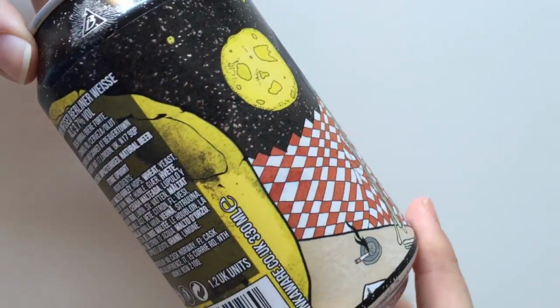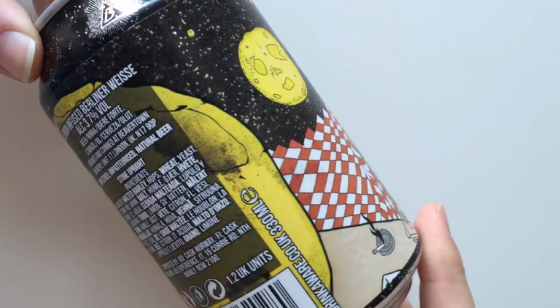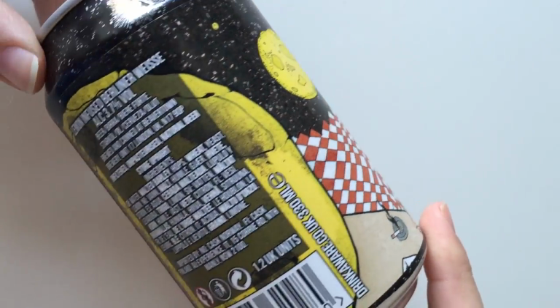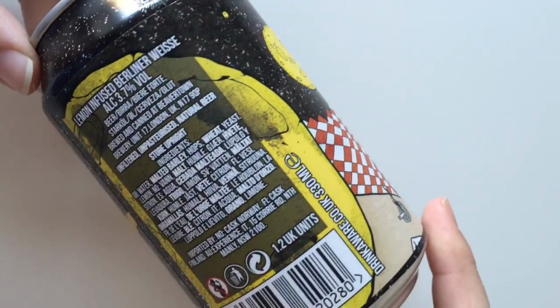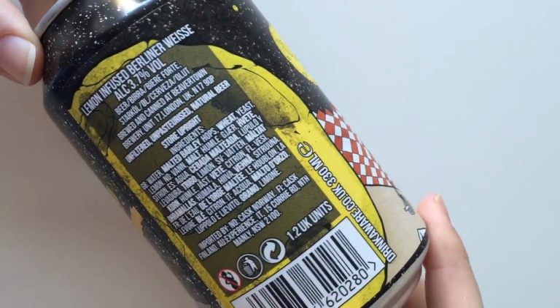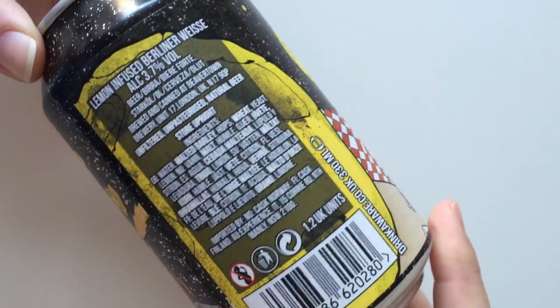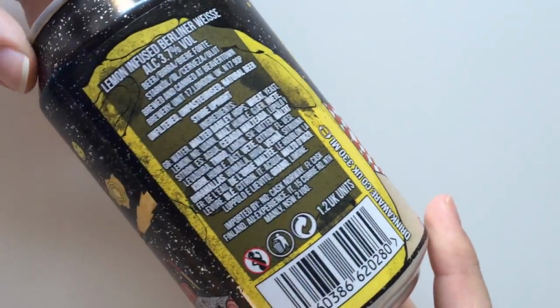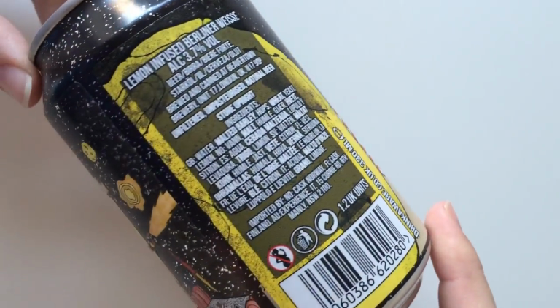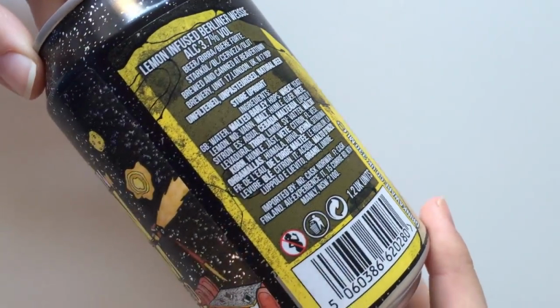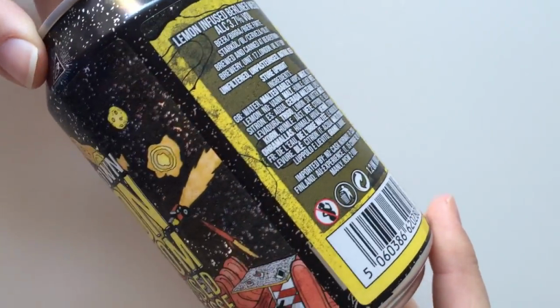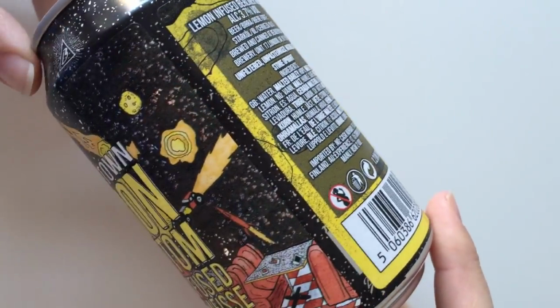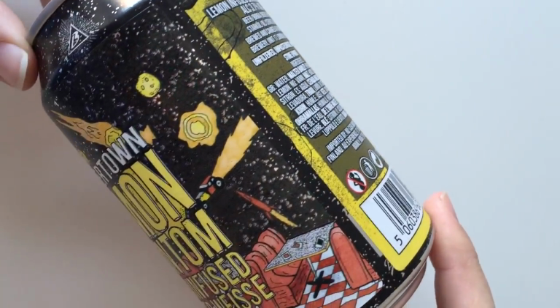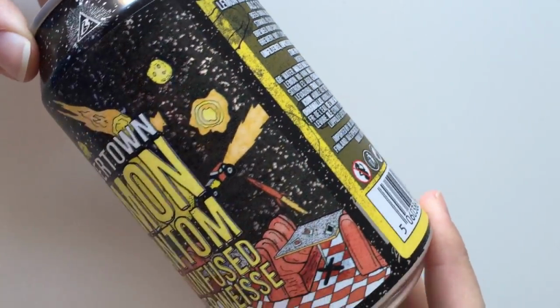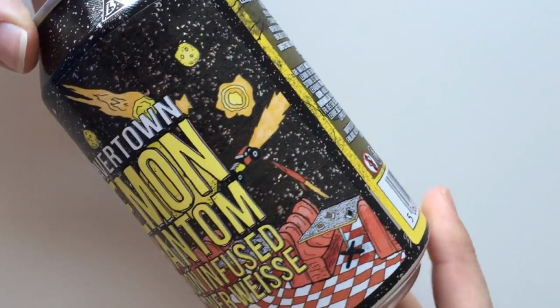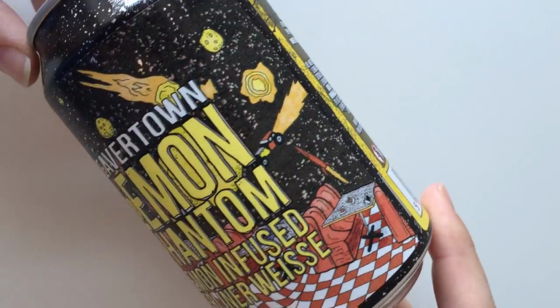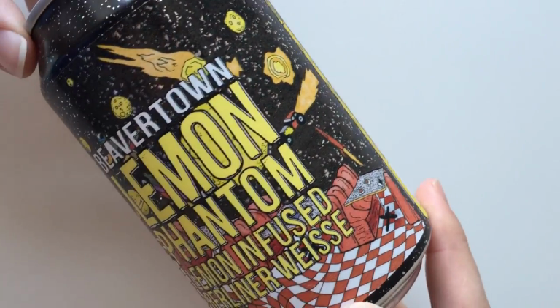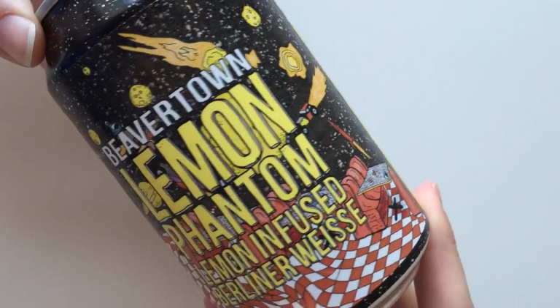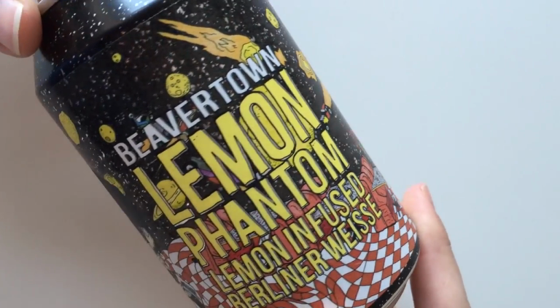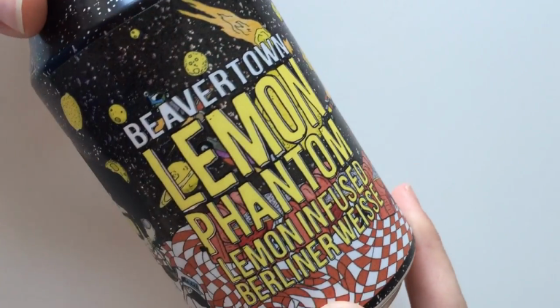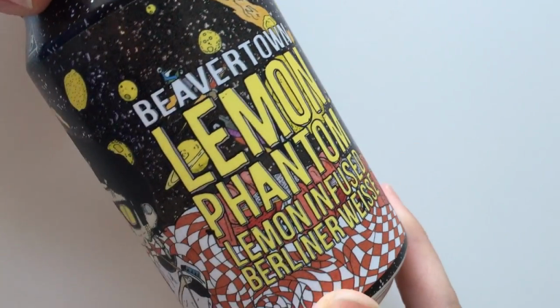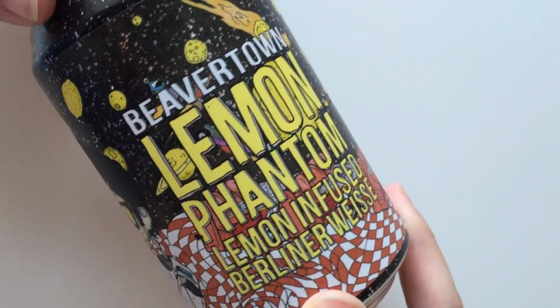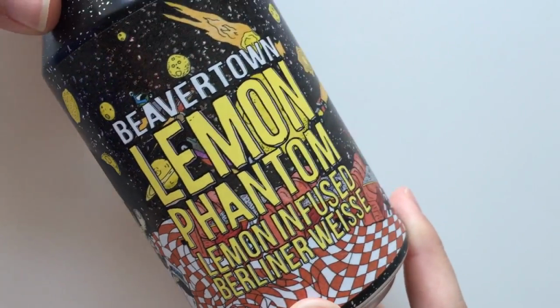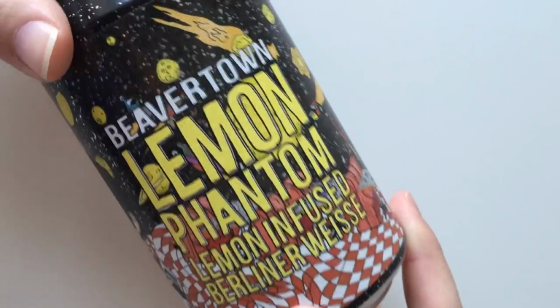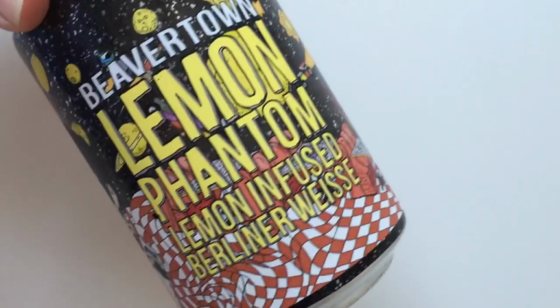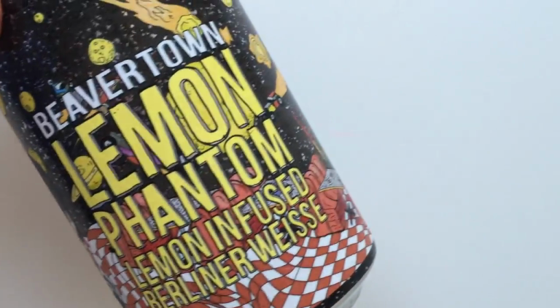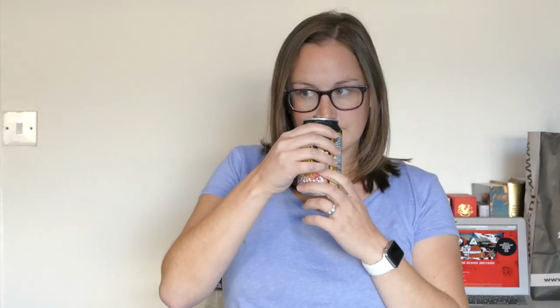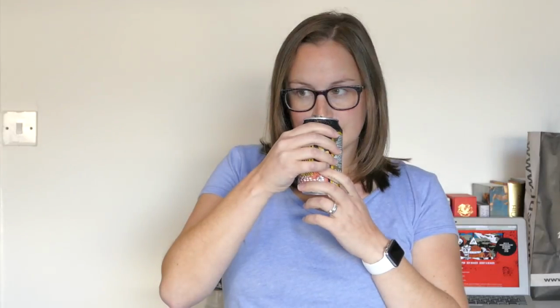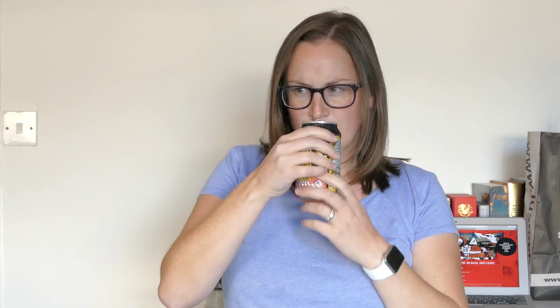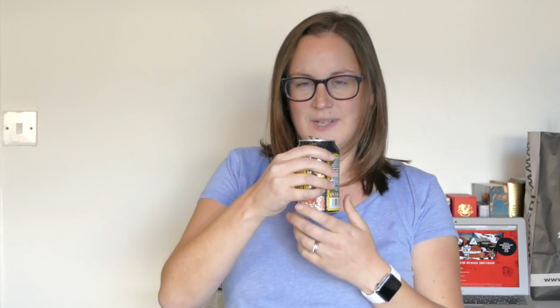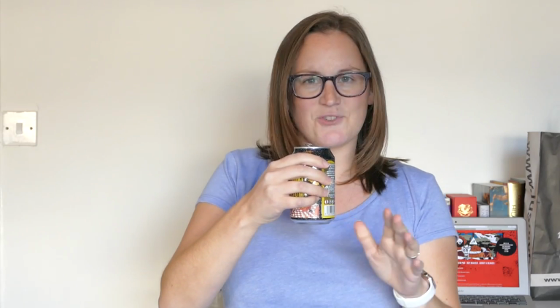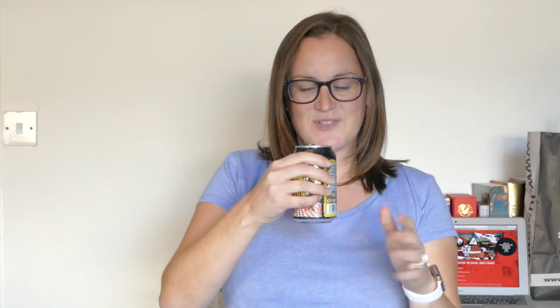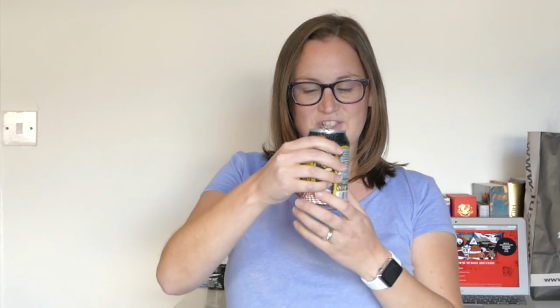I'm going to crack this open. It smells like a rice beer — I'm not sure if it does actually.